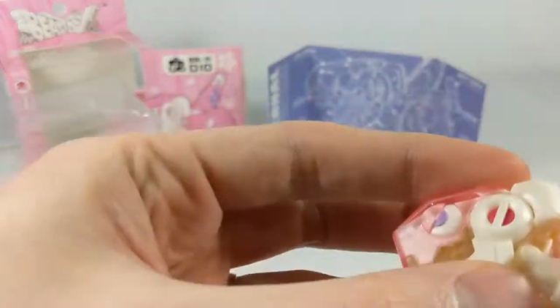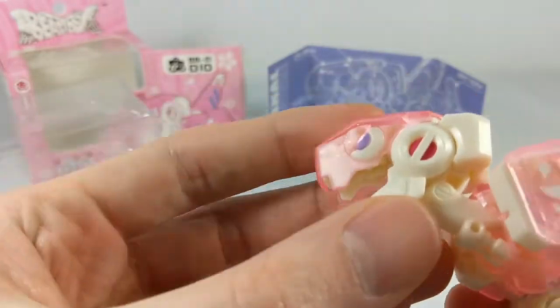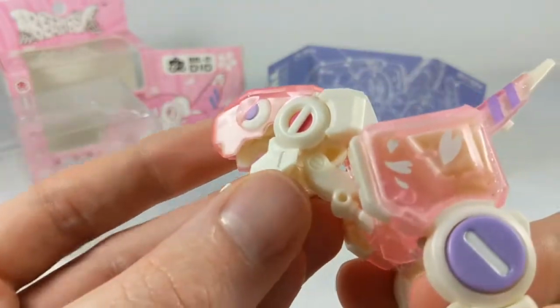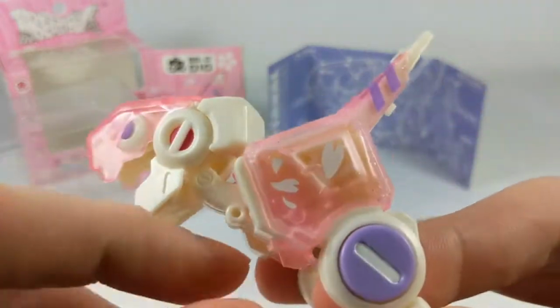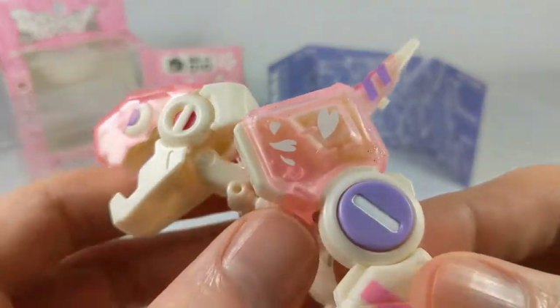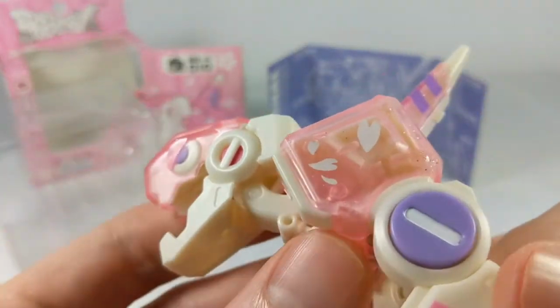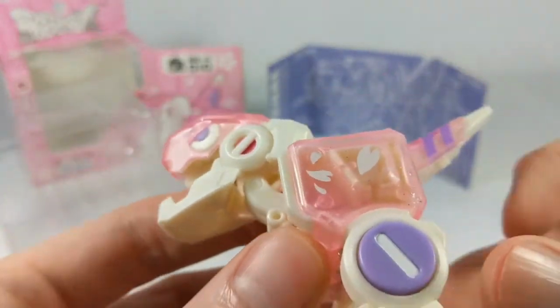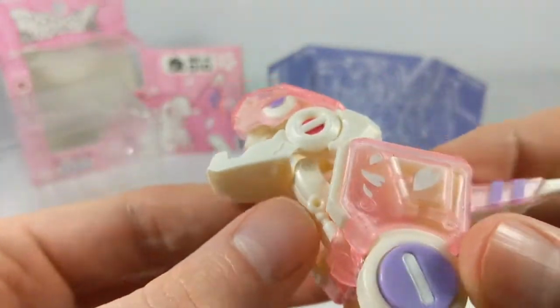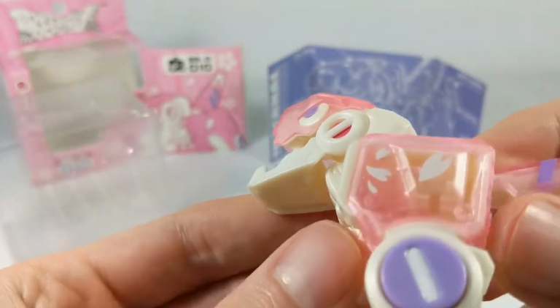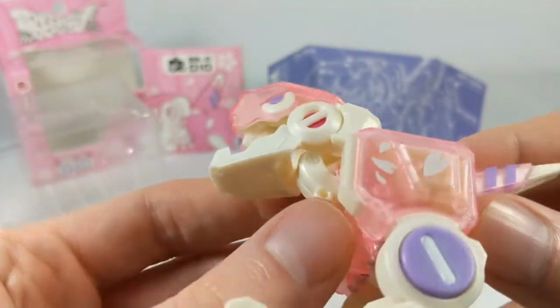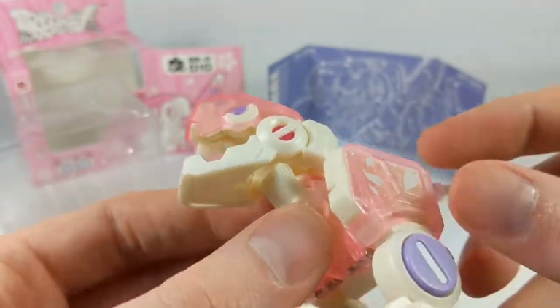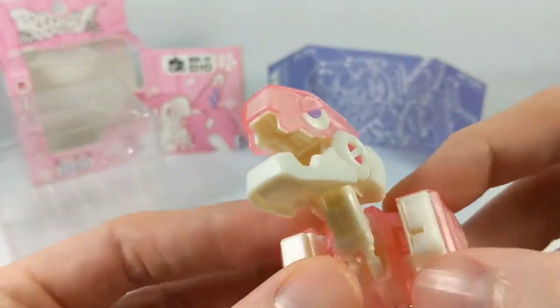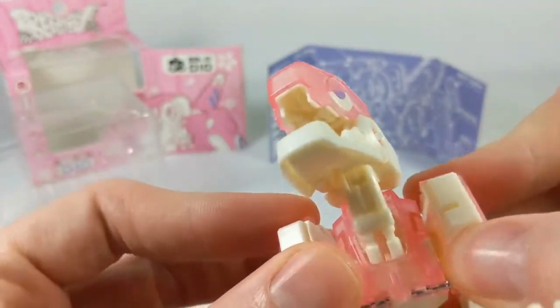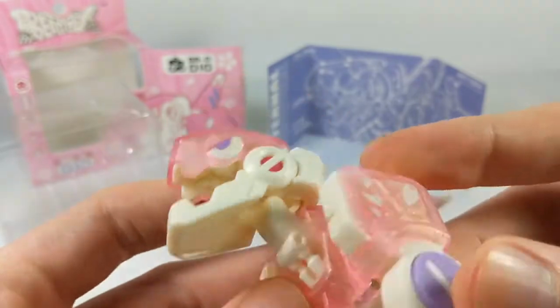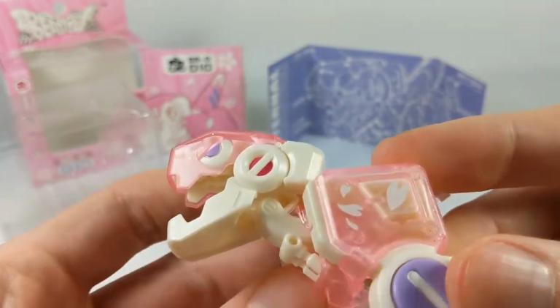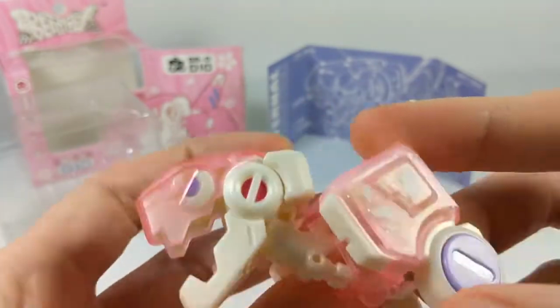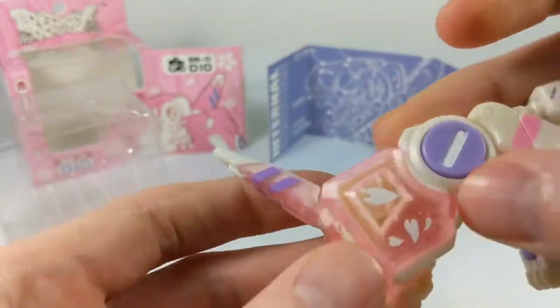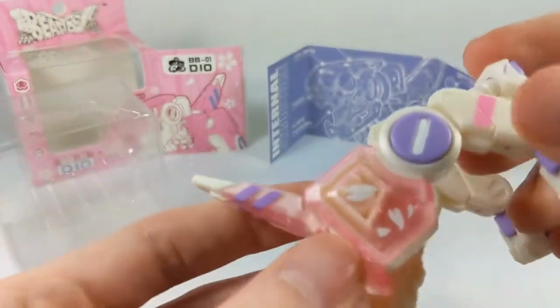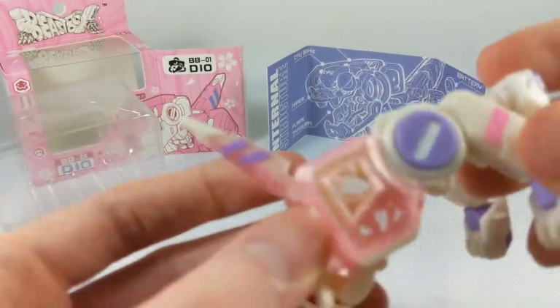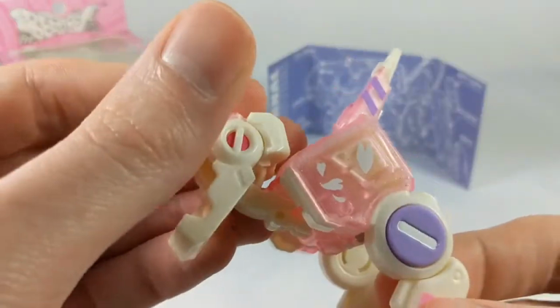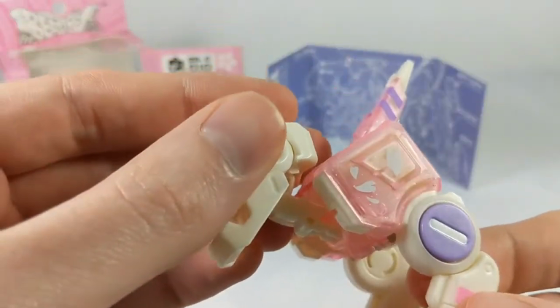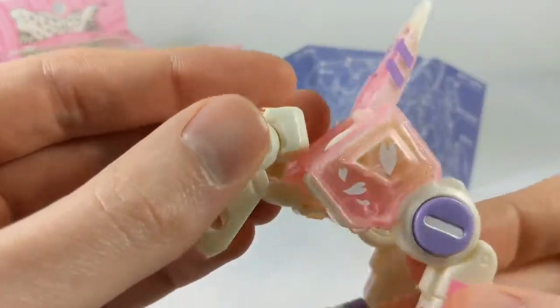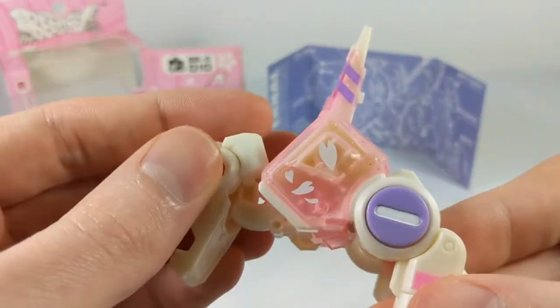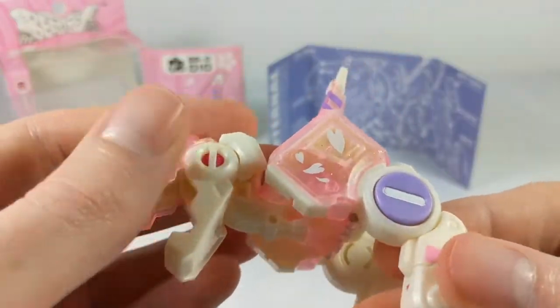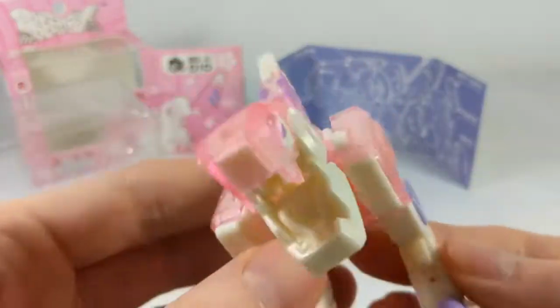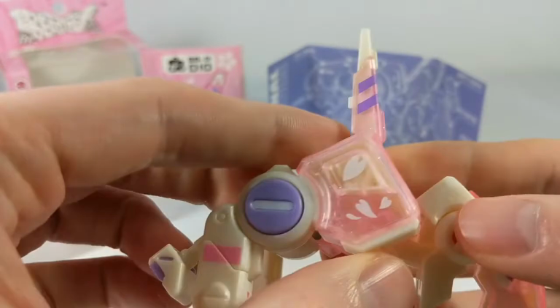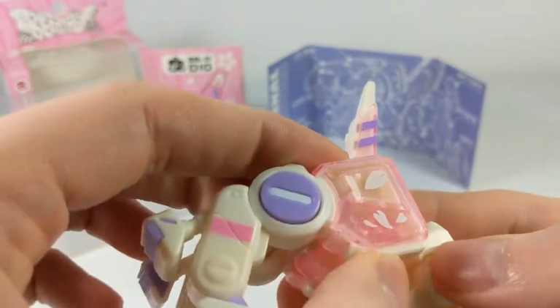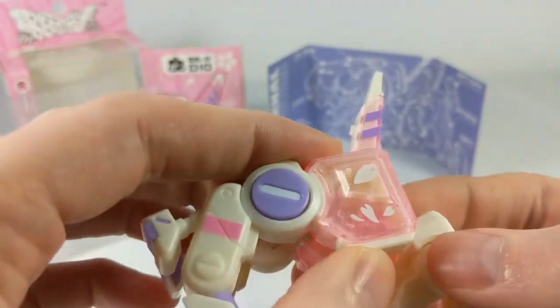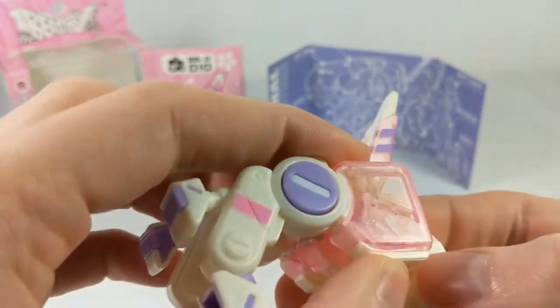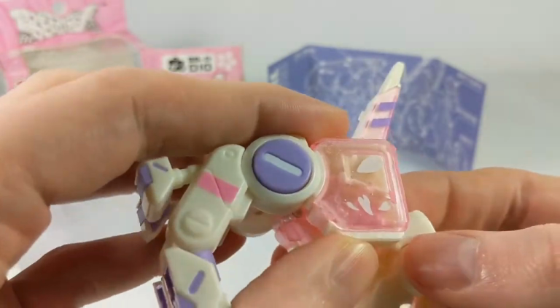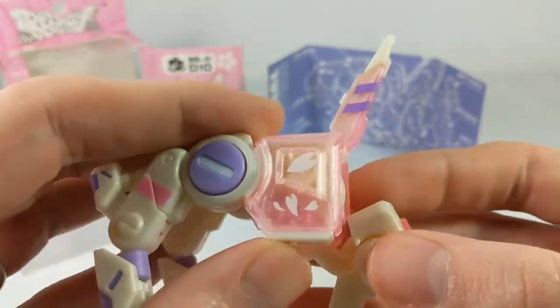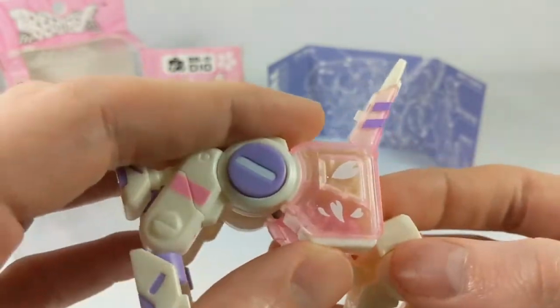One thing to note: there are little particles — little pink somethings — in there. I'm not sure what that's about. You can kind of see them moving around in there. The plastic is kind of cloudy on purpose, so you can't super see them — it's easier to see in person, I bet.